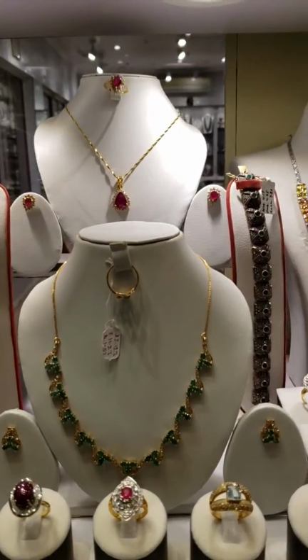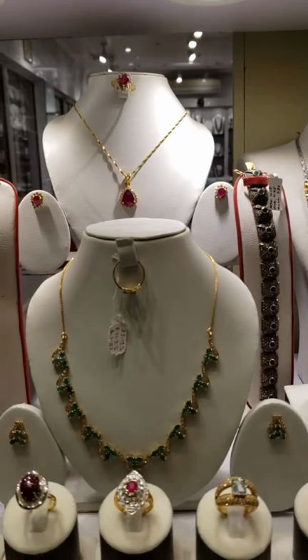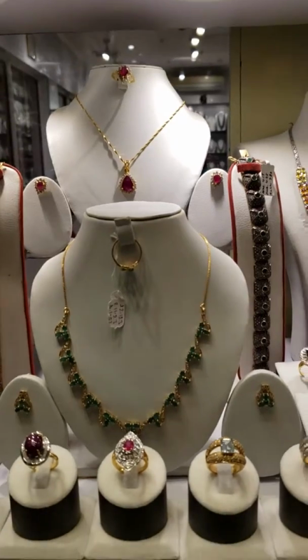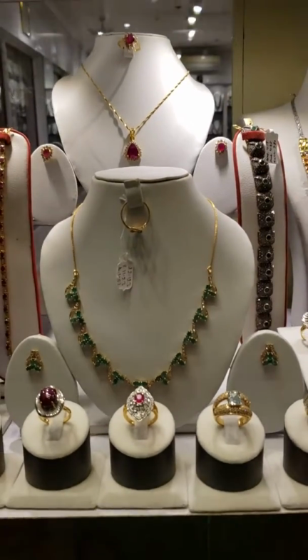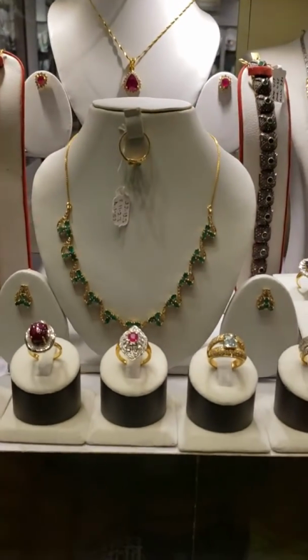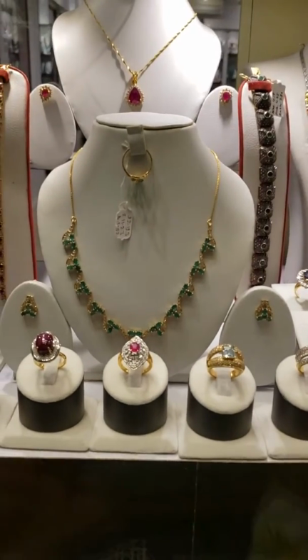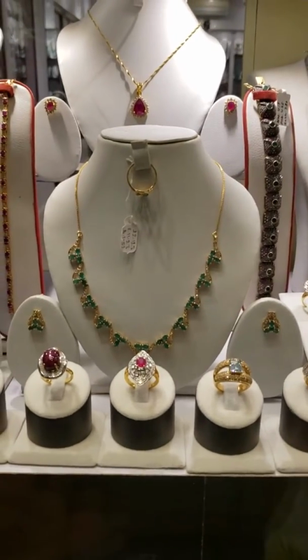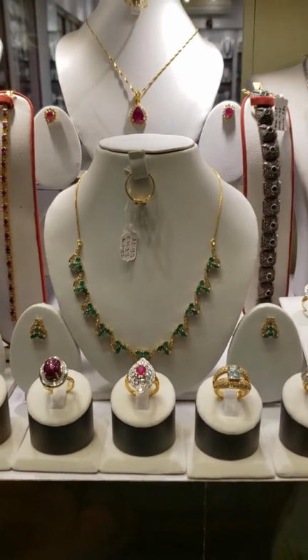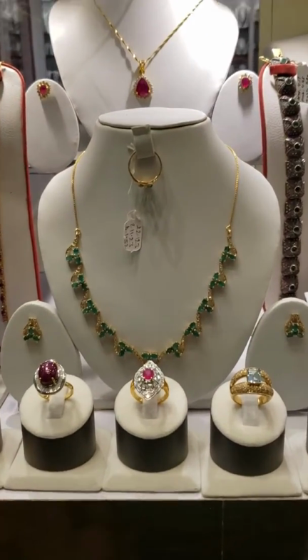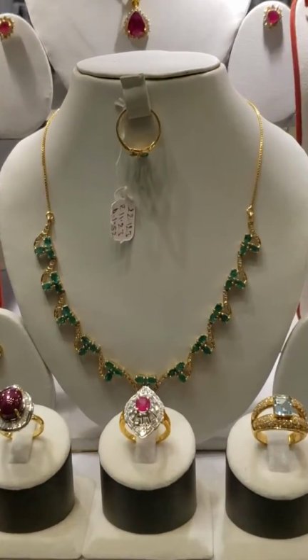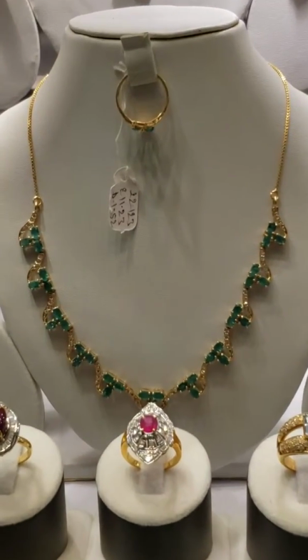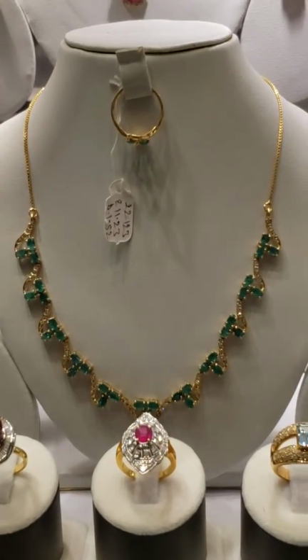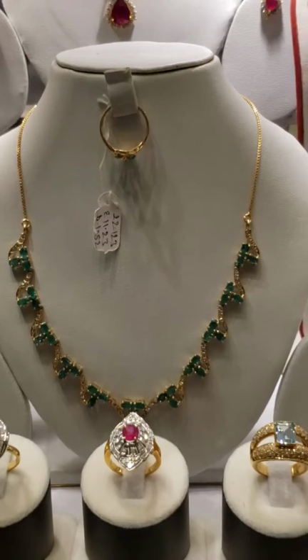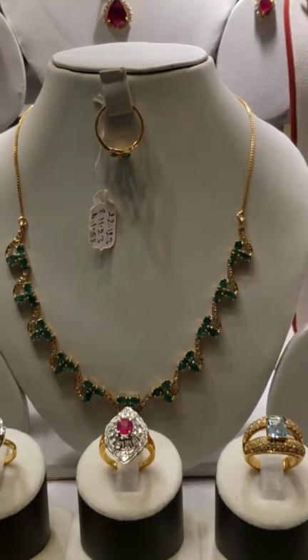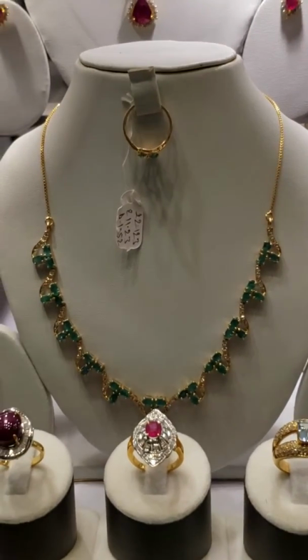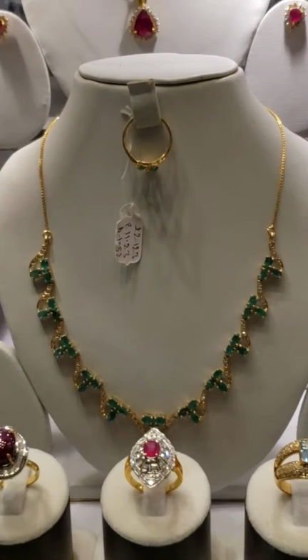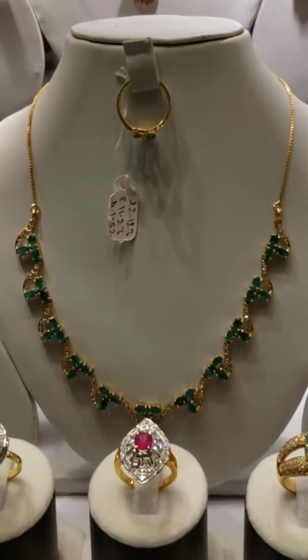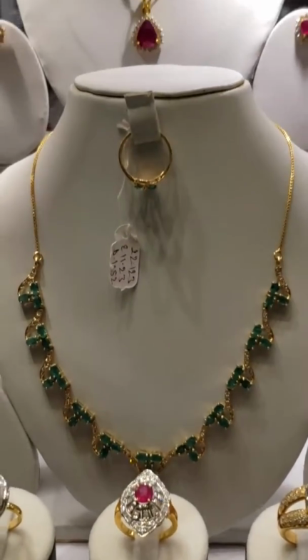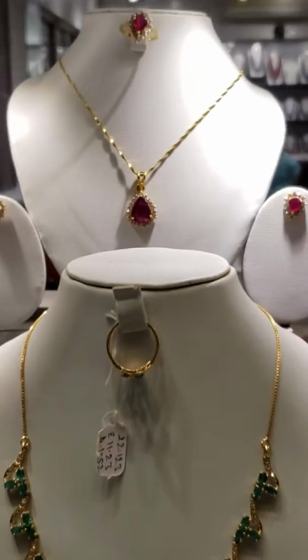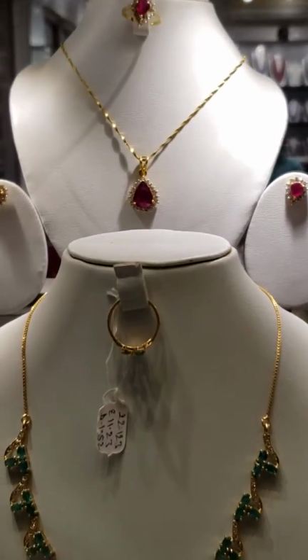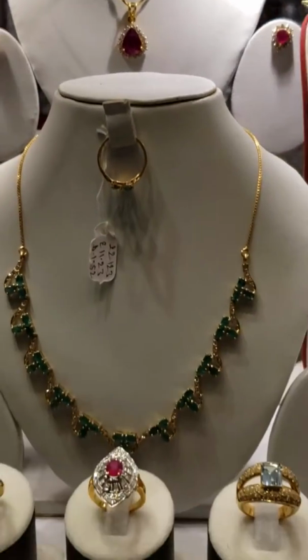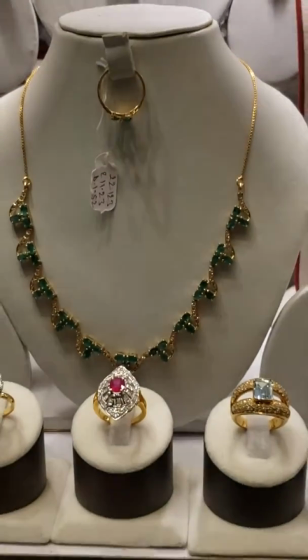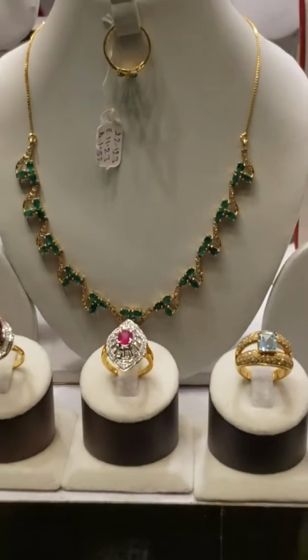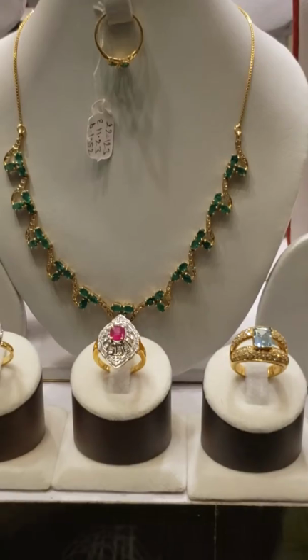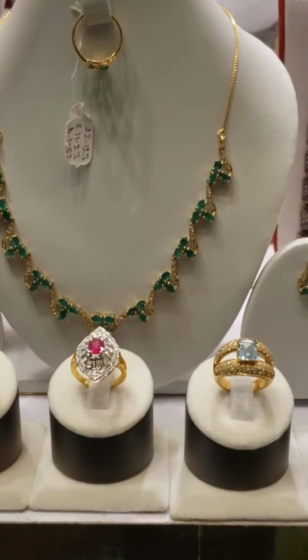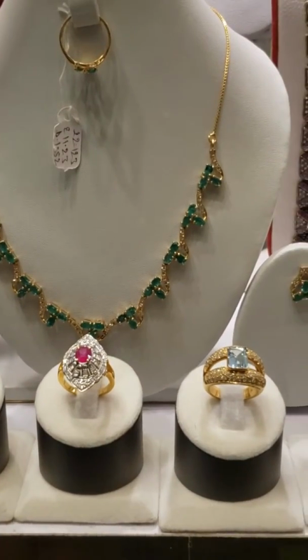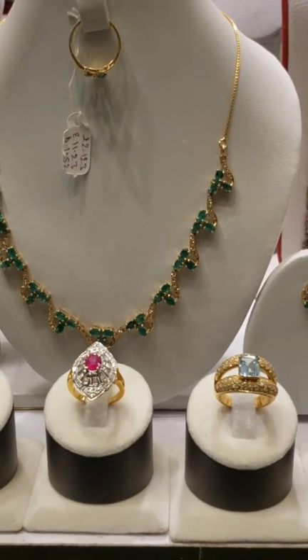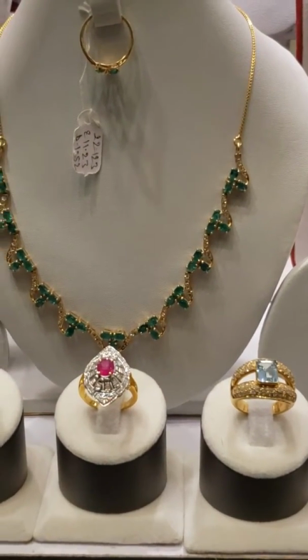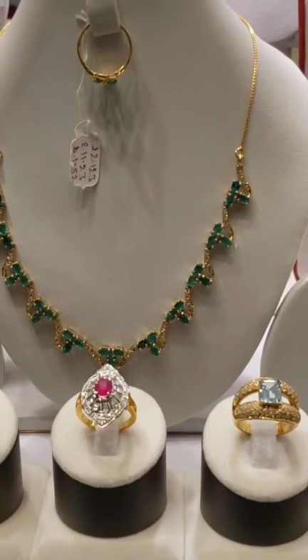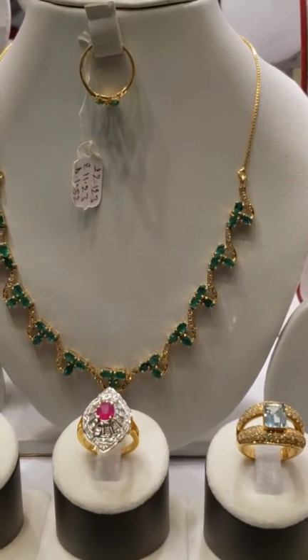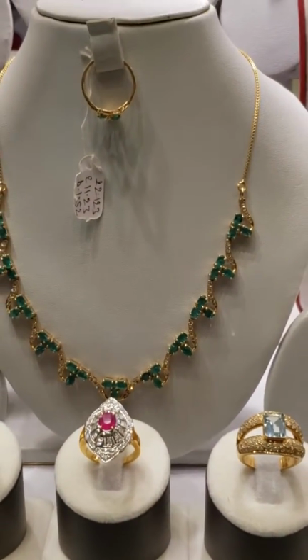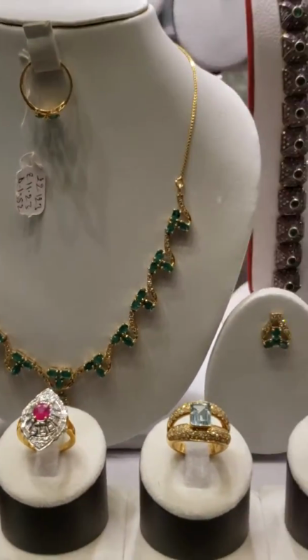I don't know if you can see the color on this or not, but these emeralds I have to zoom in on. They are absolutely gorgeous. I don't know if you can see the color of them or not, but they are very nice.